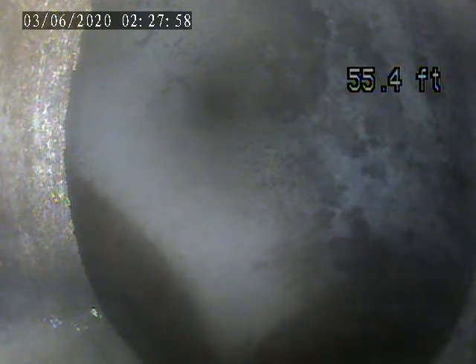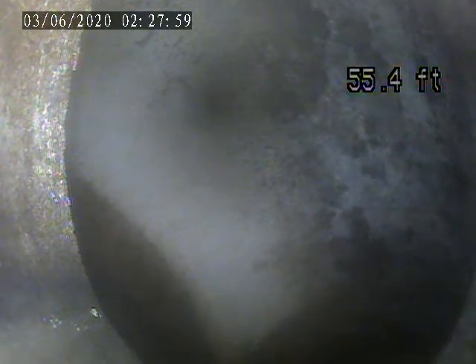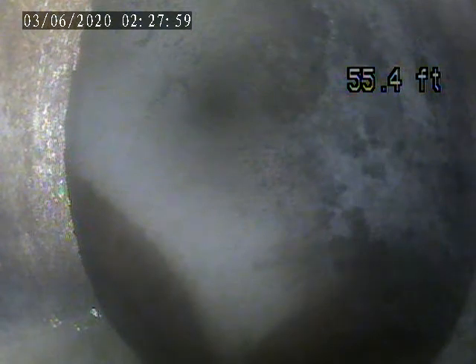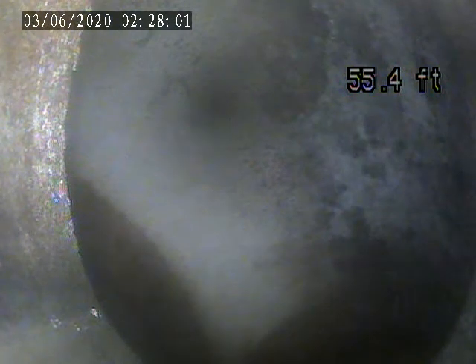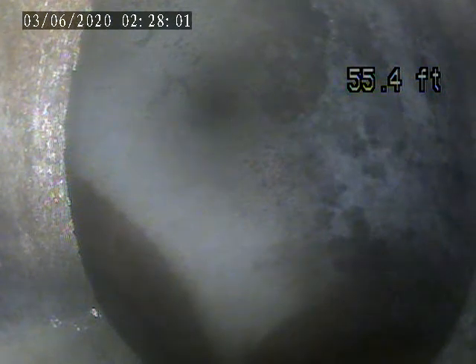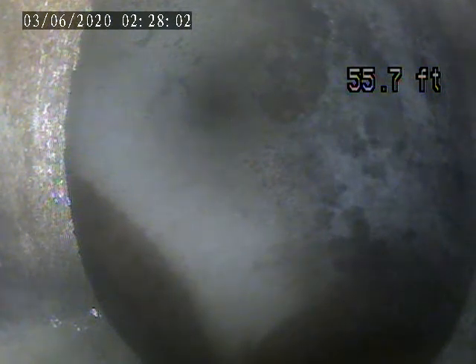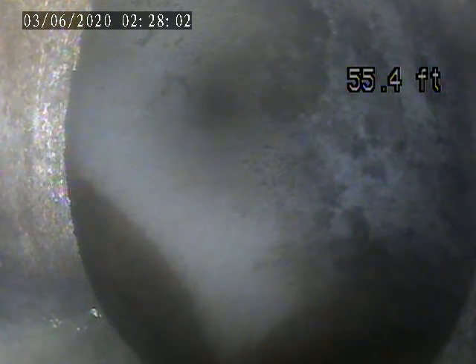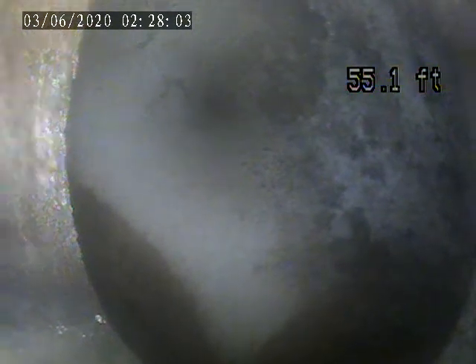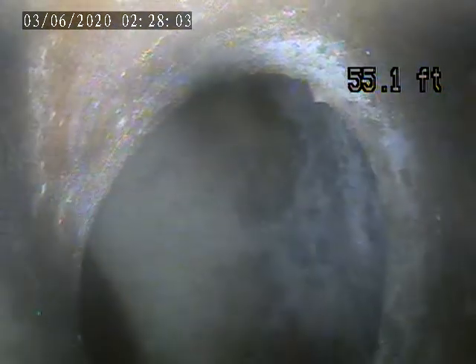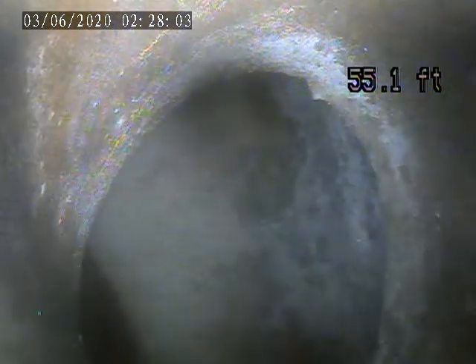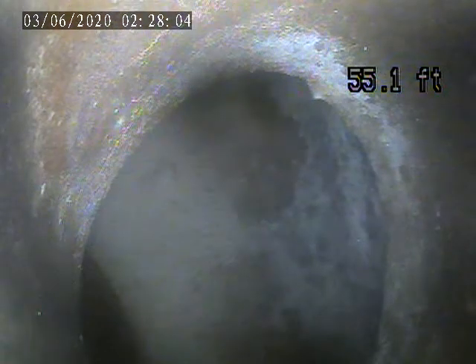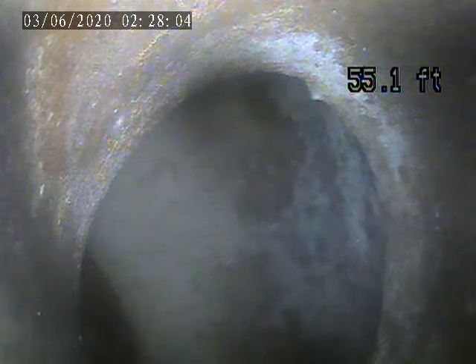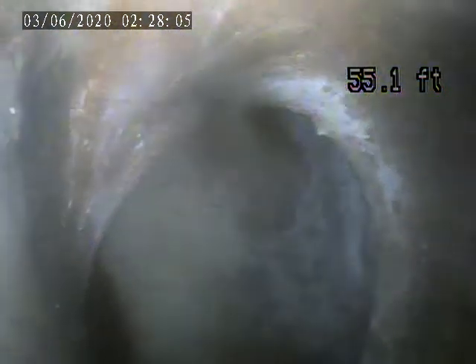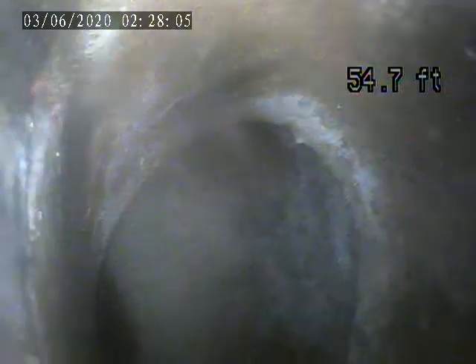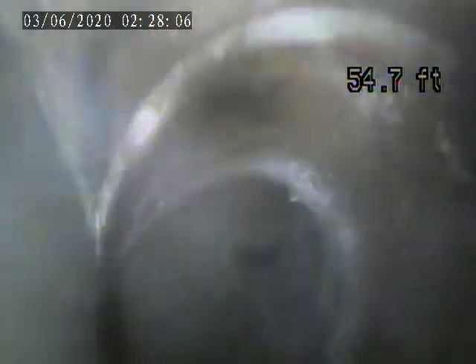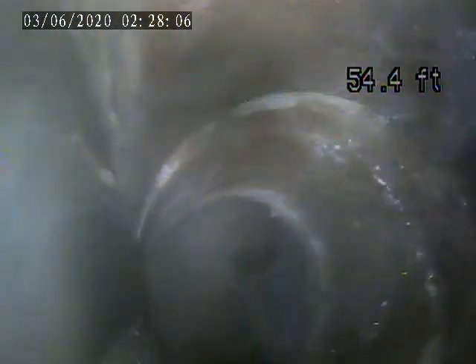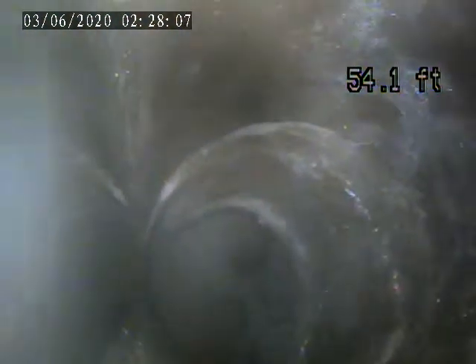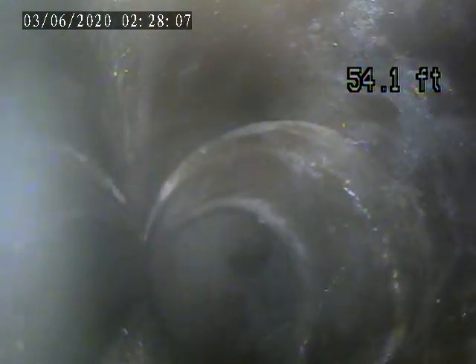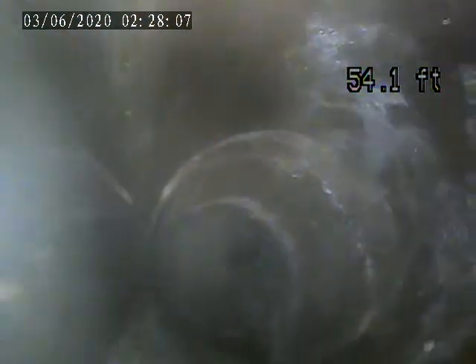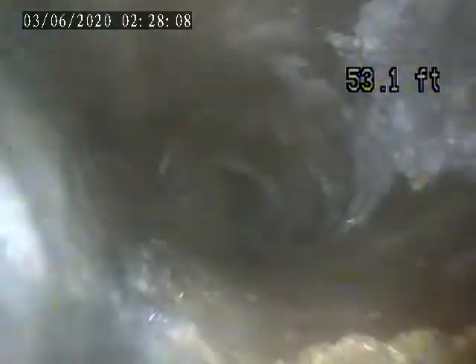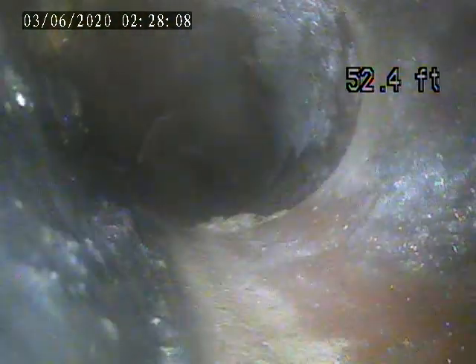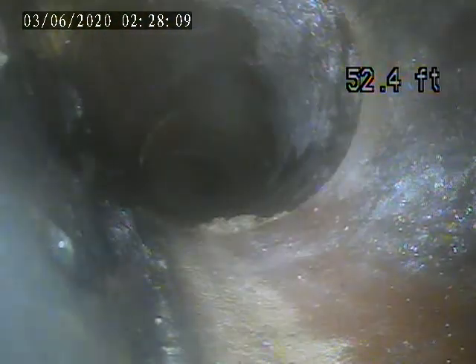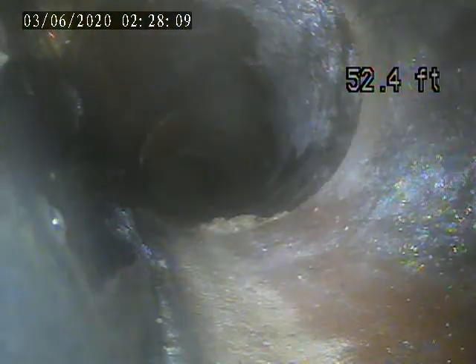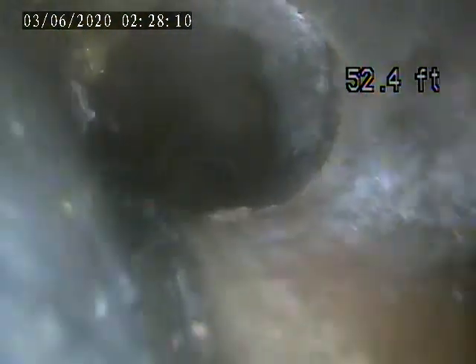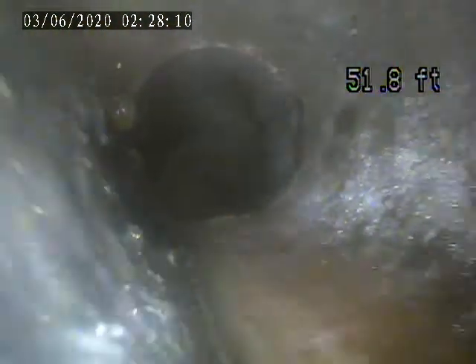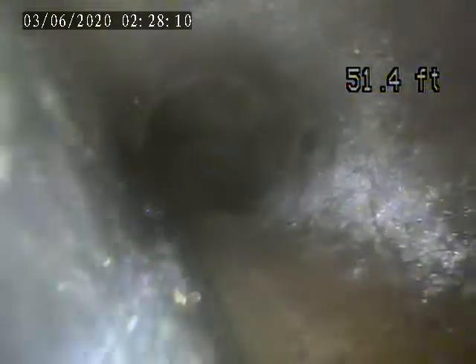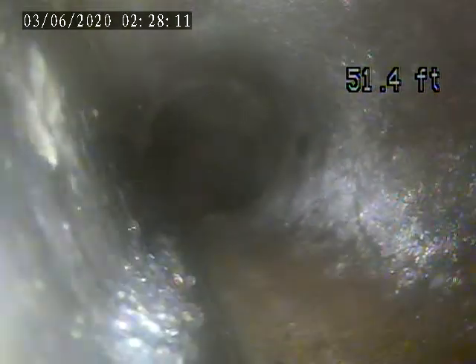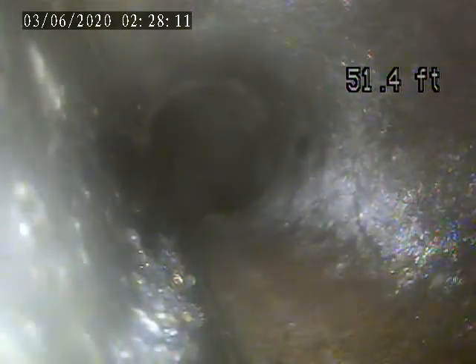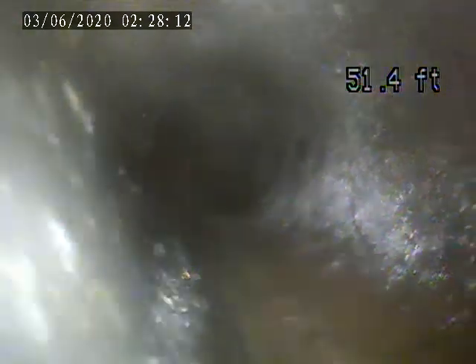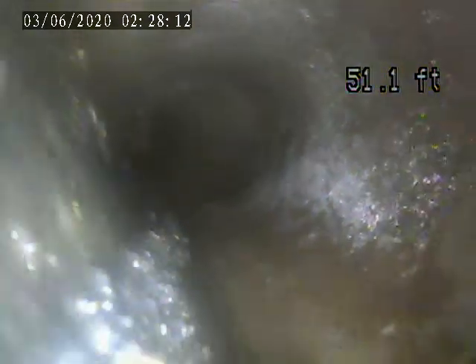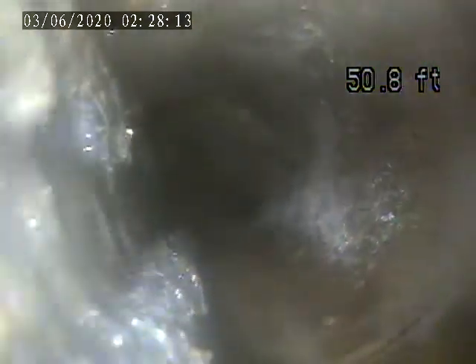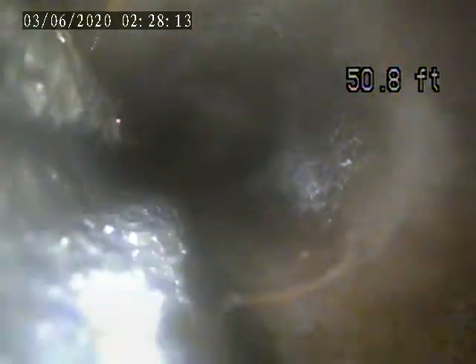We're going to pull back from this point. The tap-in is in good shape. We got a little bit of debris on the bar in there.